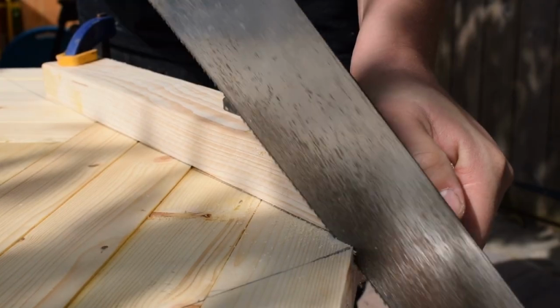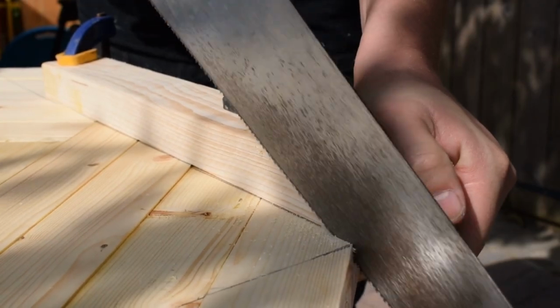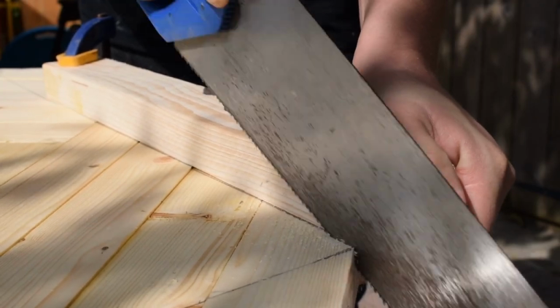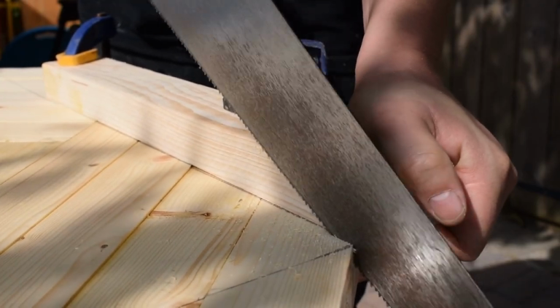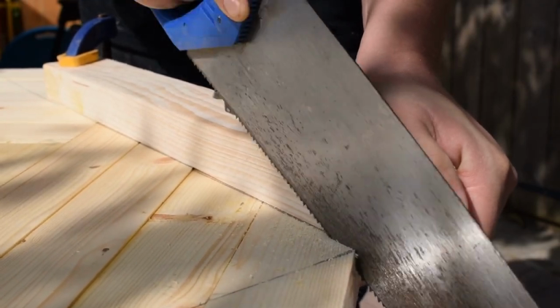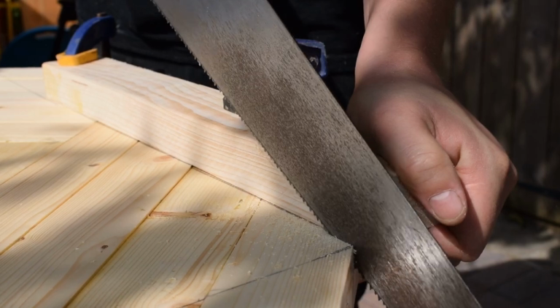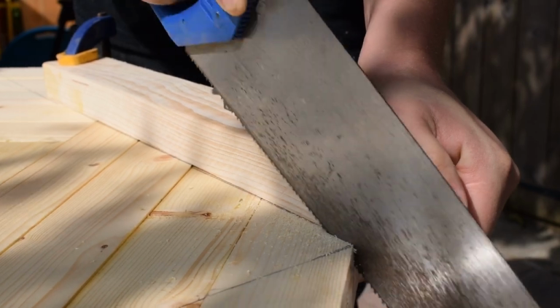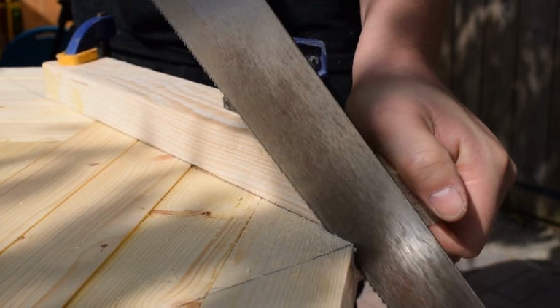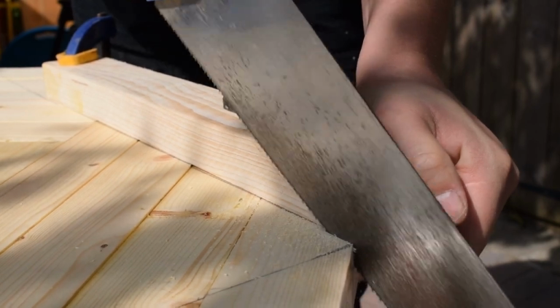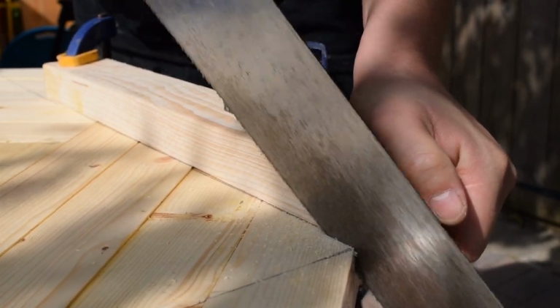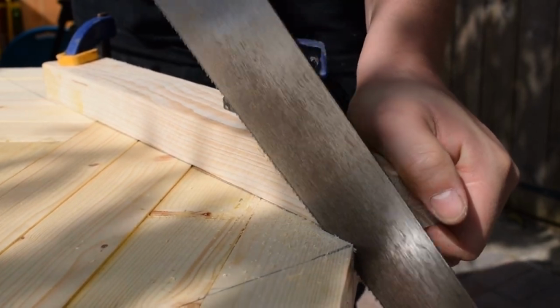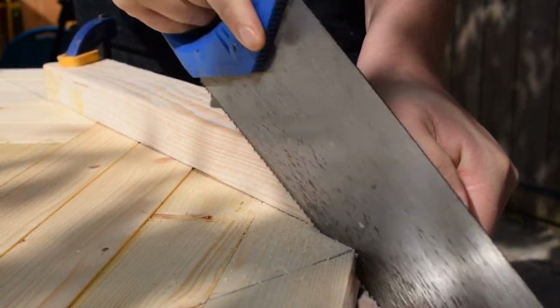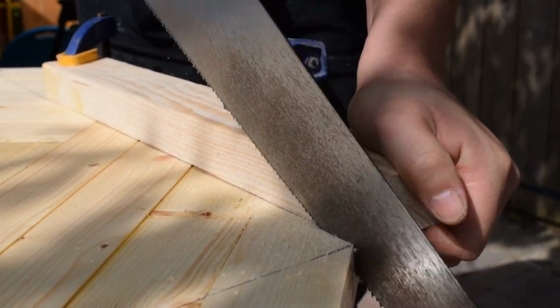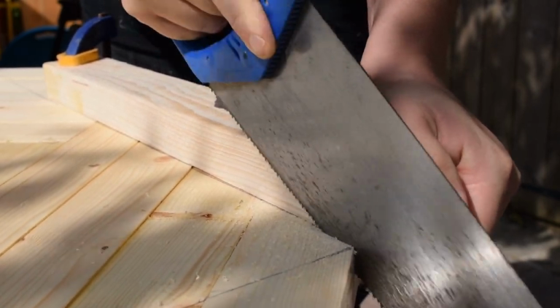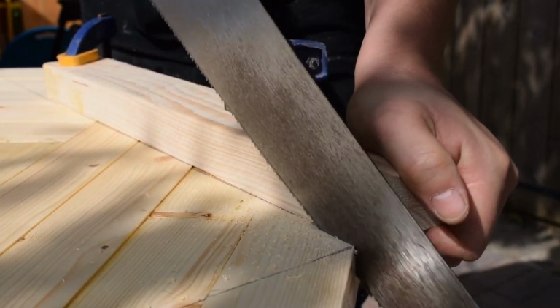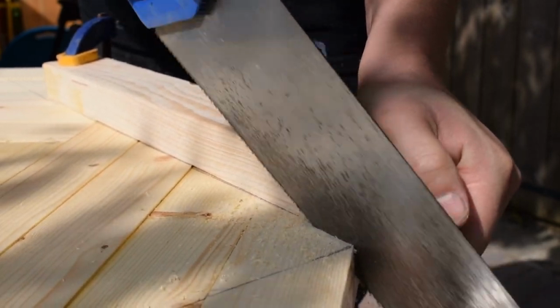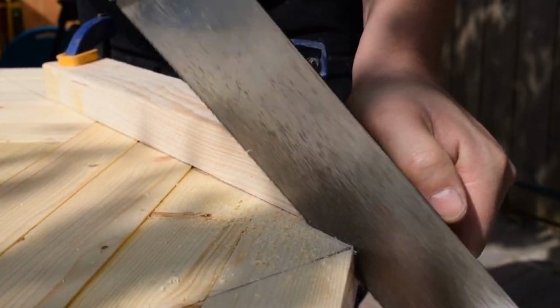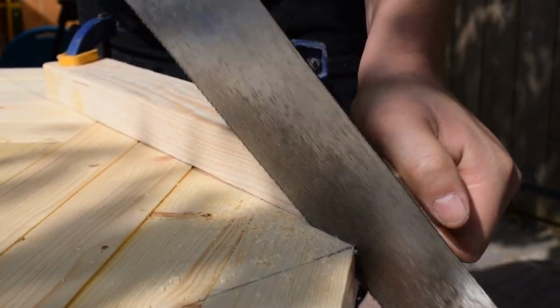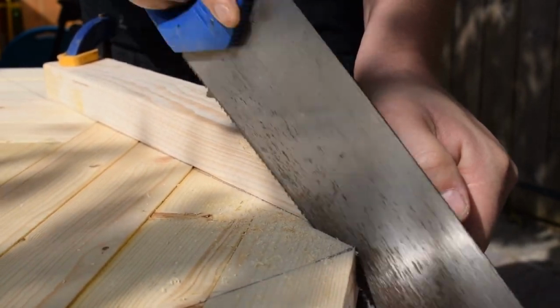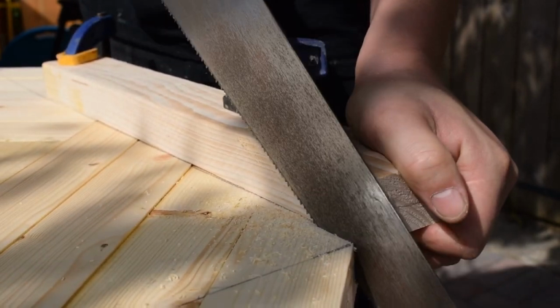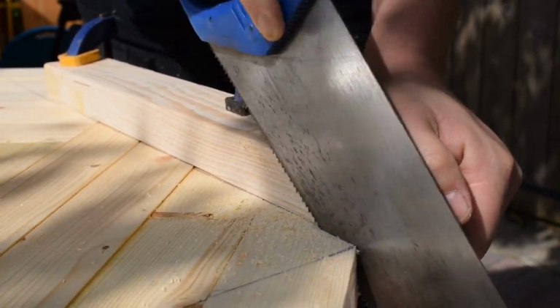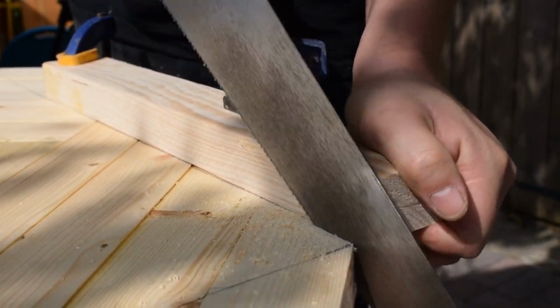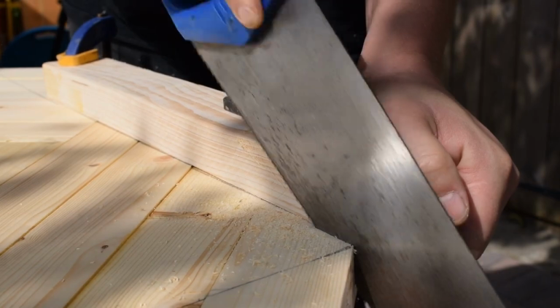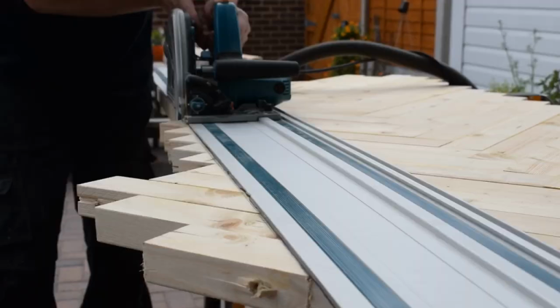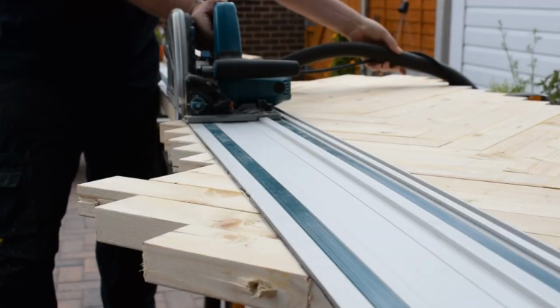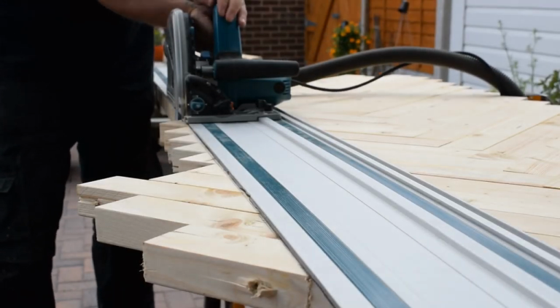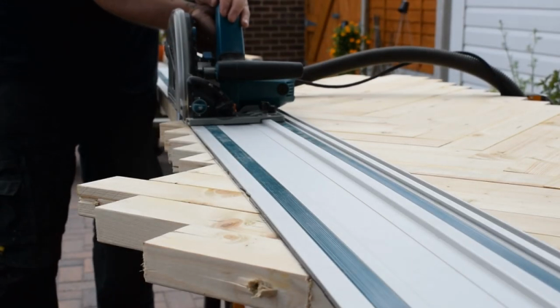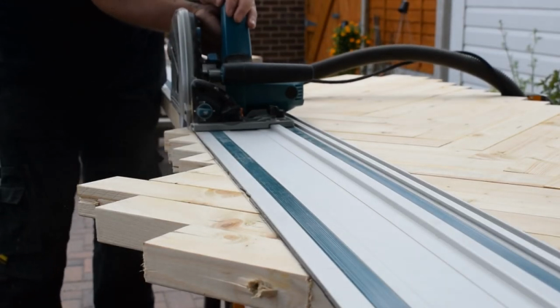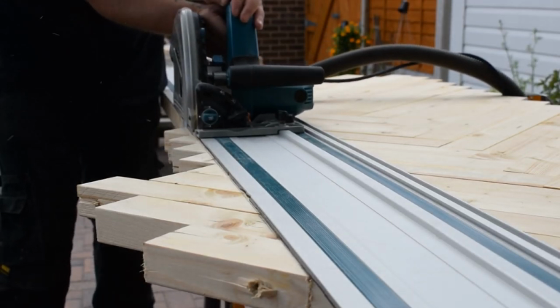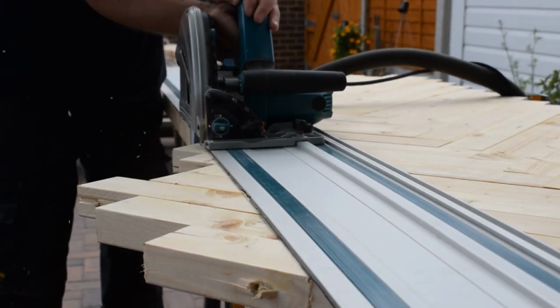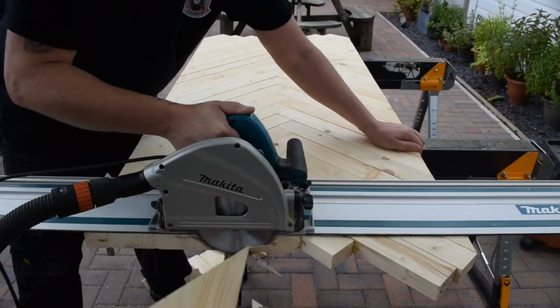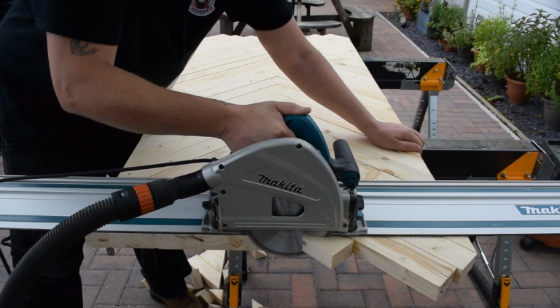To demonstrate how it can be done with hand tools, I cut two of the sides with a hand saw using a piece of scrap wood as a guide. The other two sides I cut with my track saw.